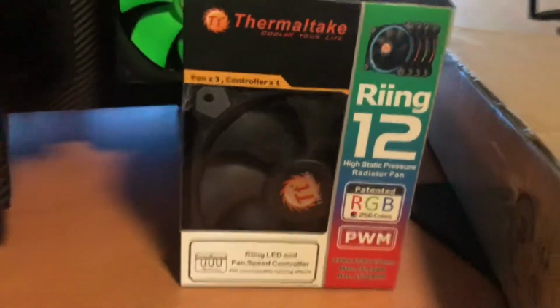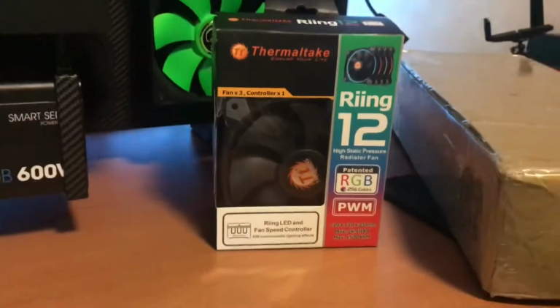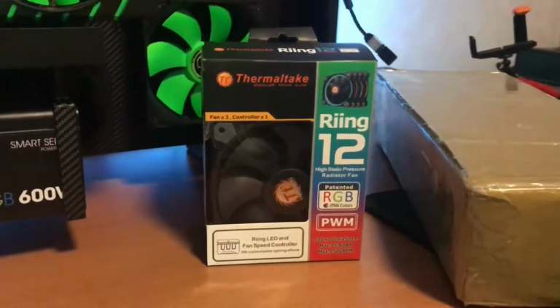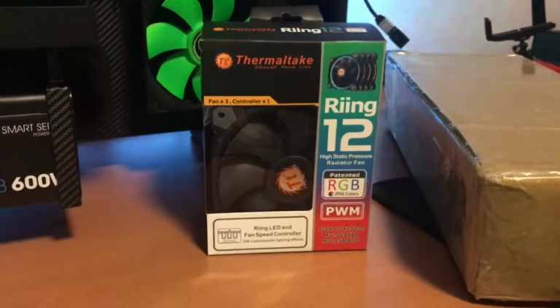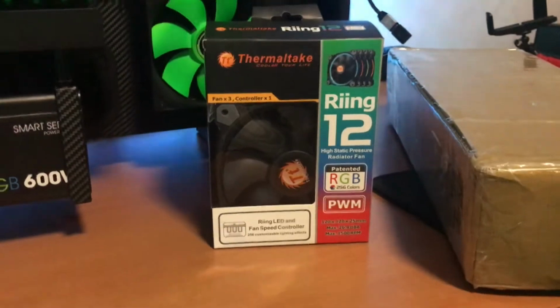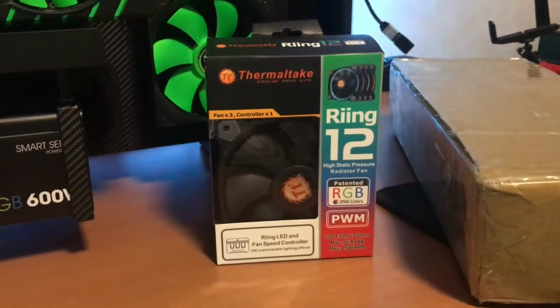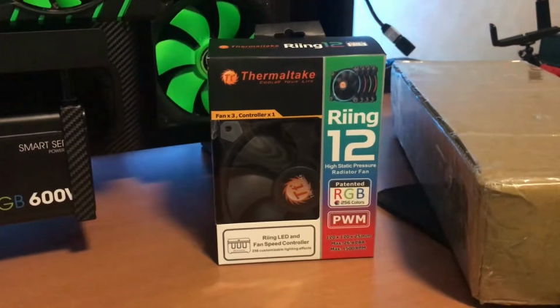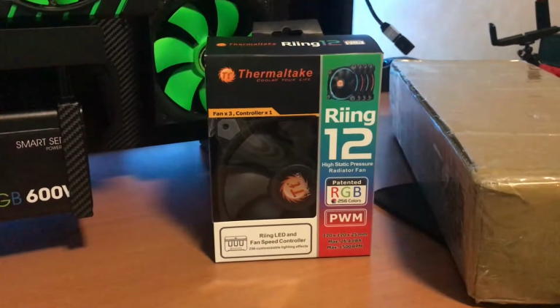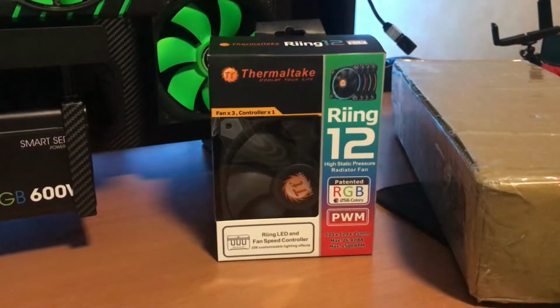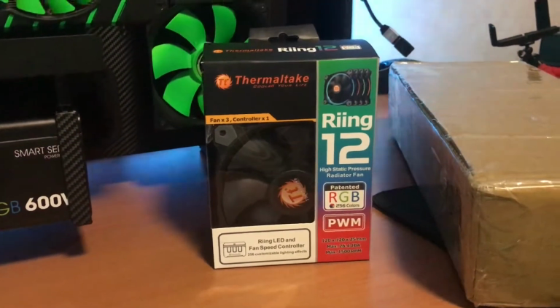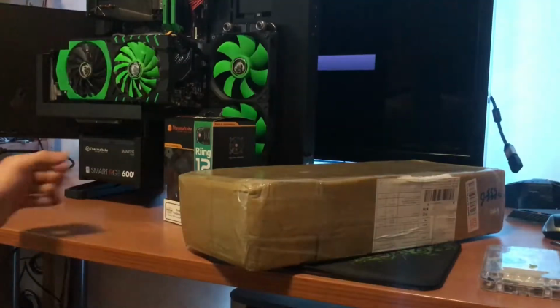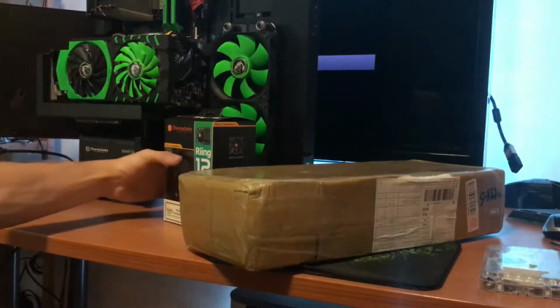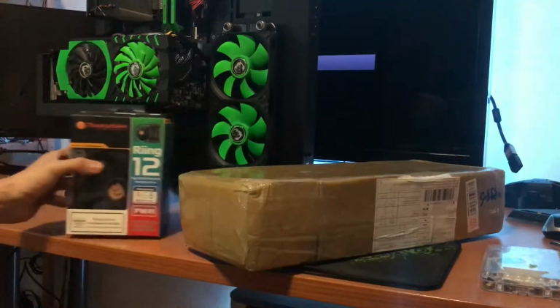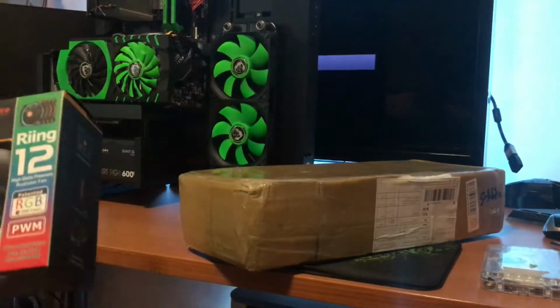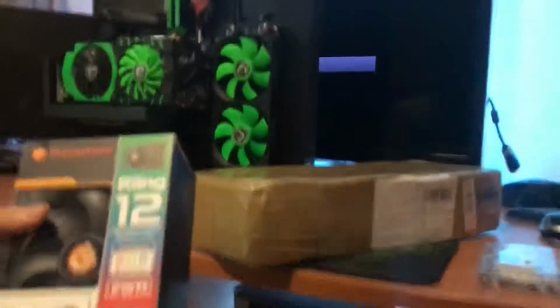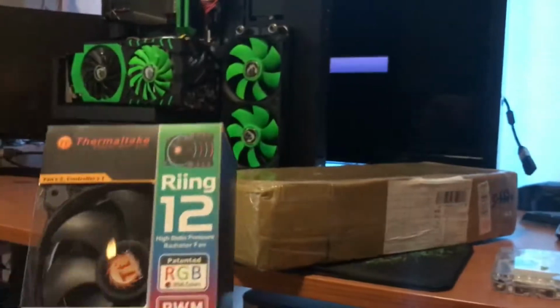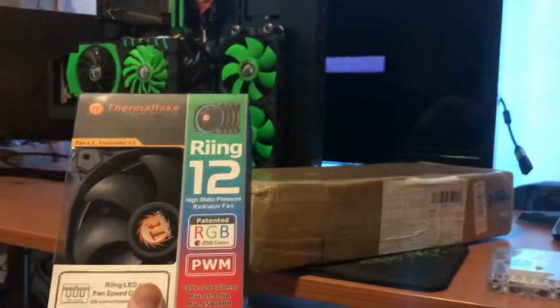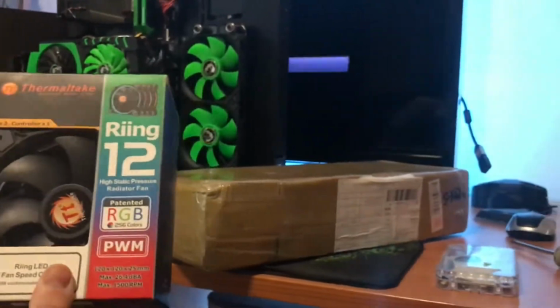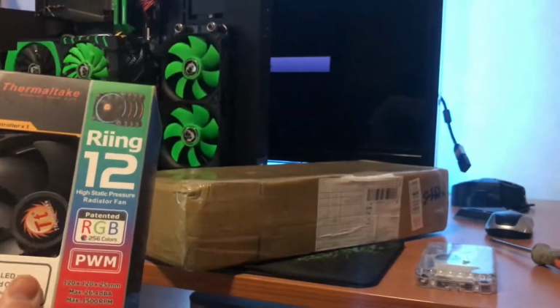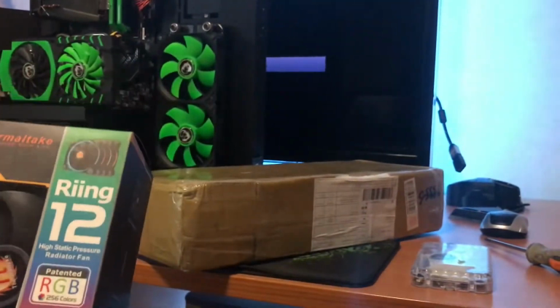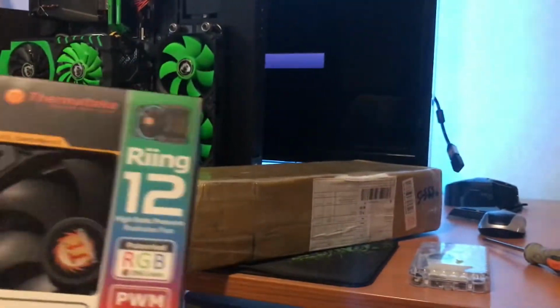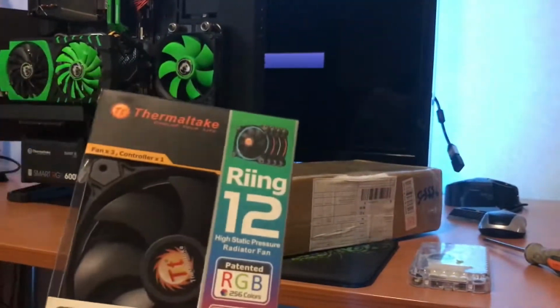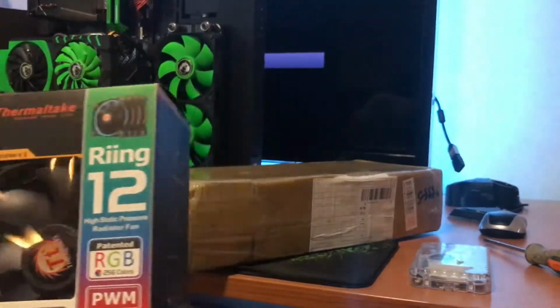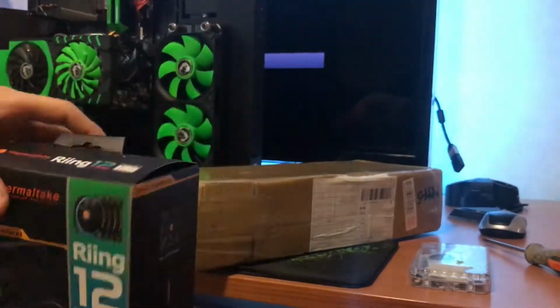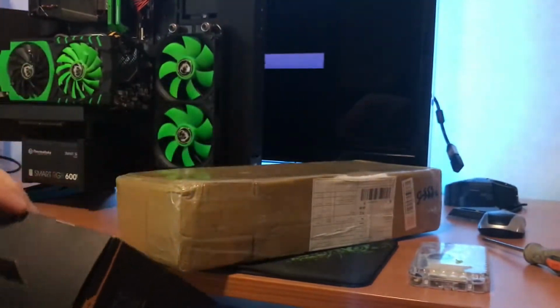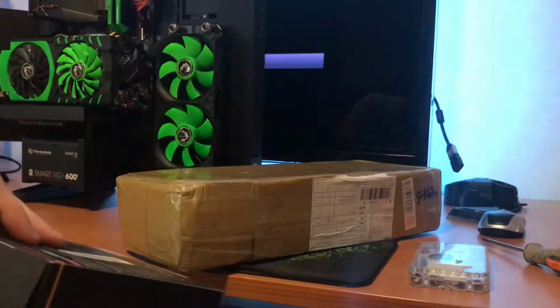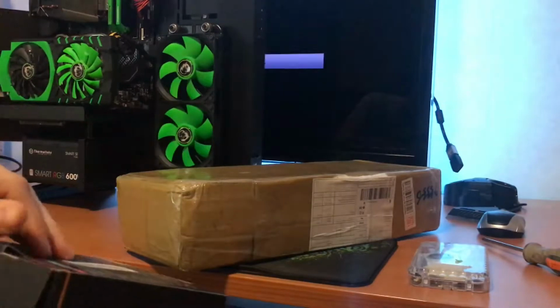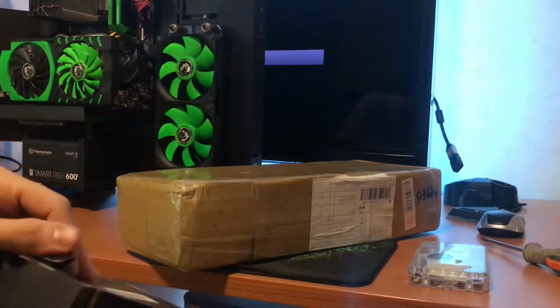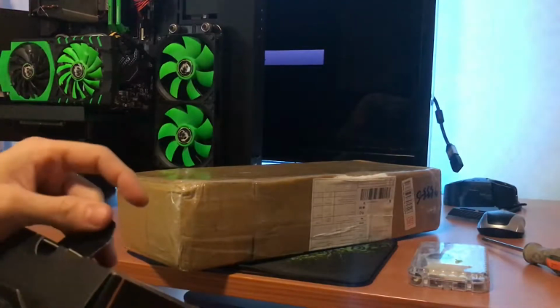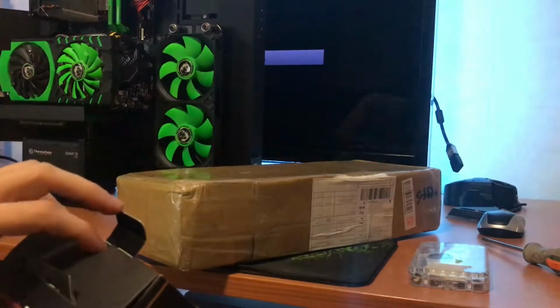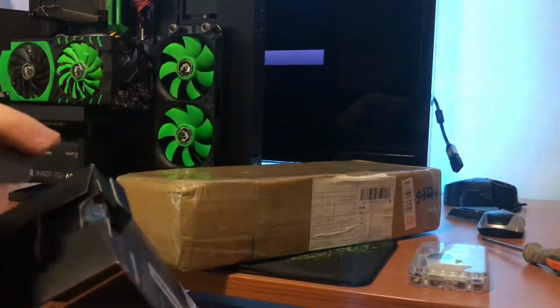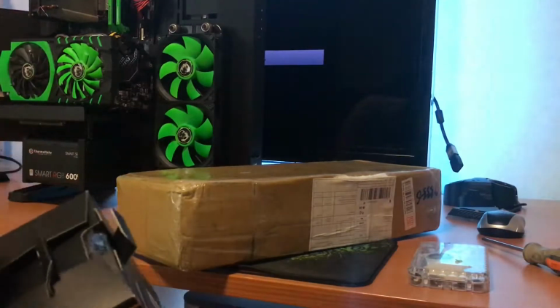So first I'm gonna unbox these rings. You know what they say — if you like it you should put a ring on it. I like this computer, so I'm gonna put these rings on it. And yeah, that joke is already too overused.